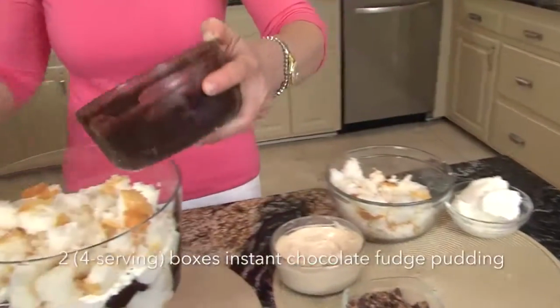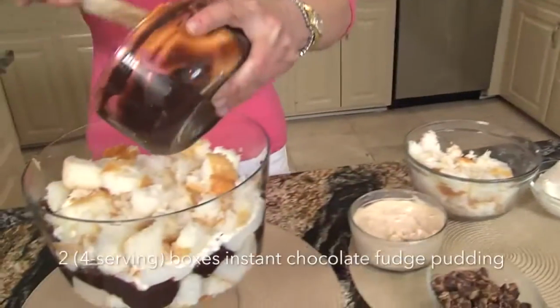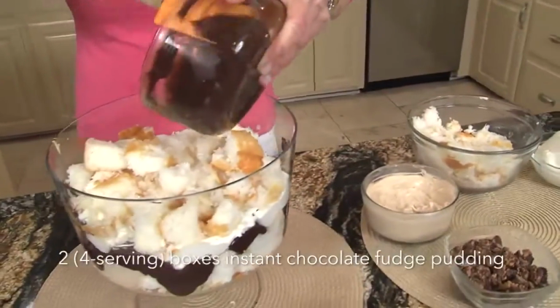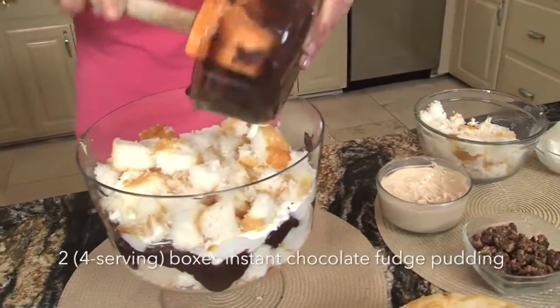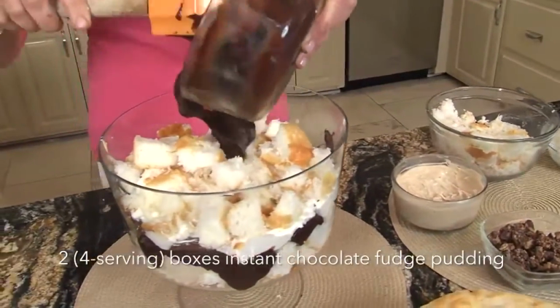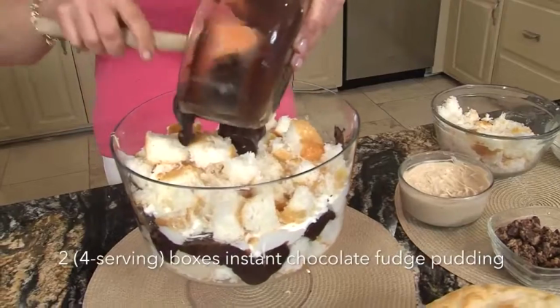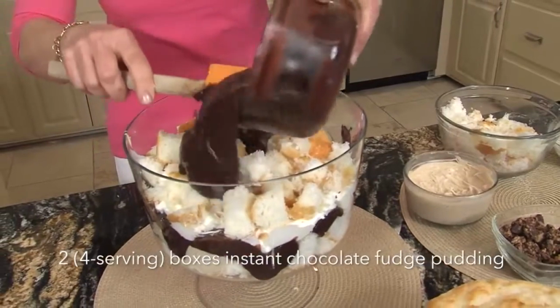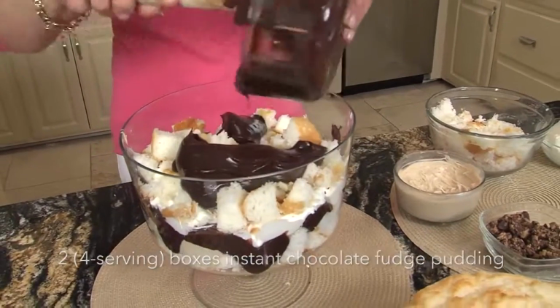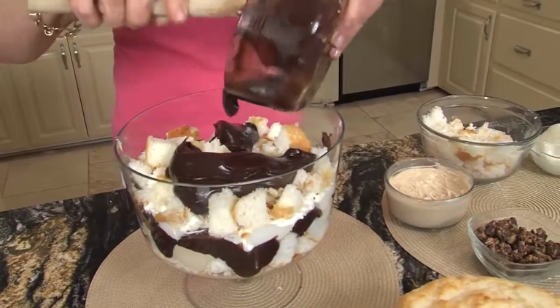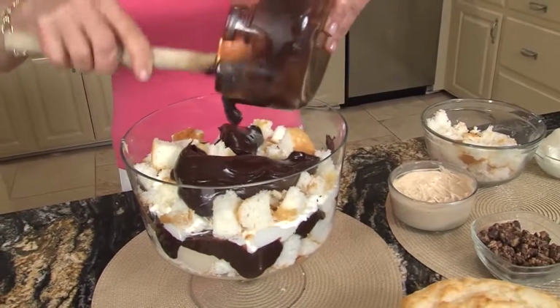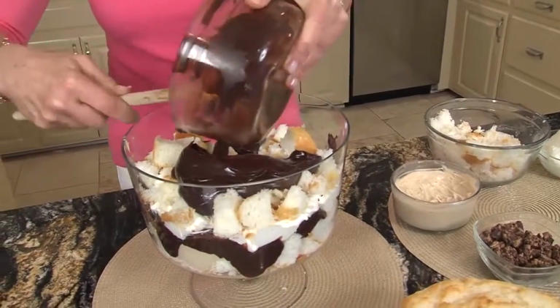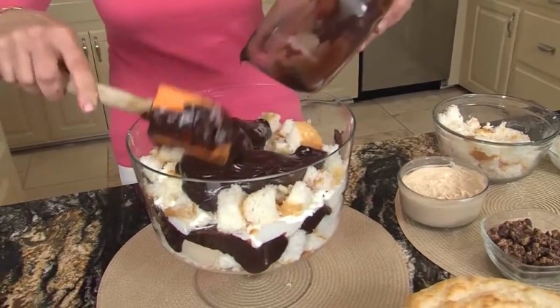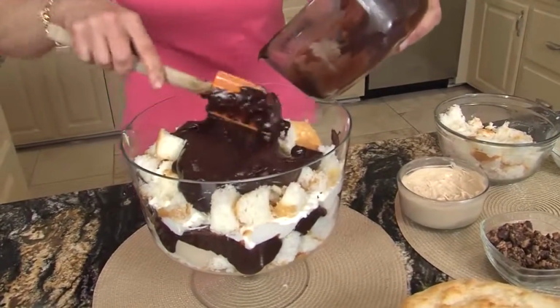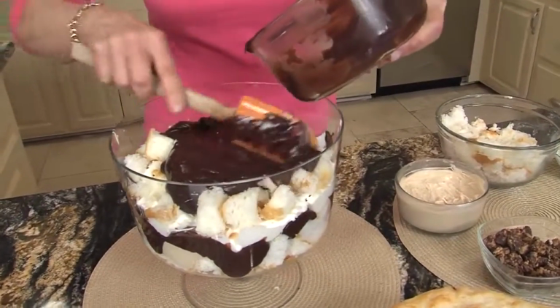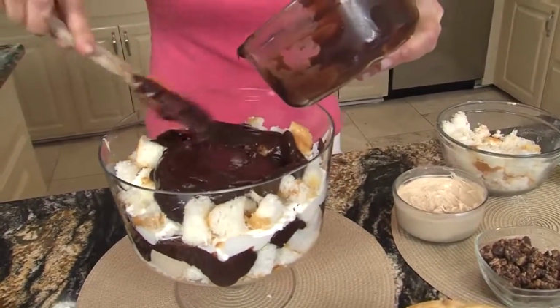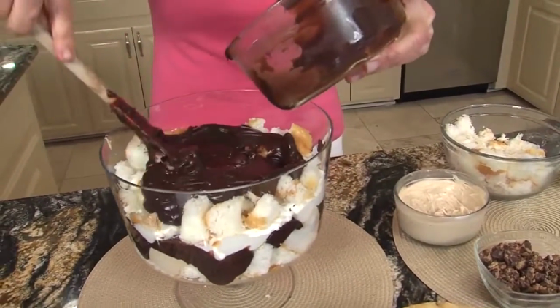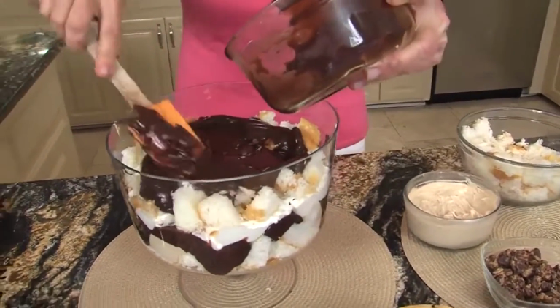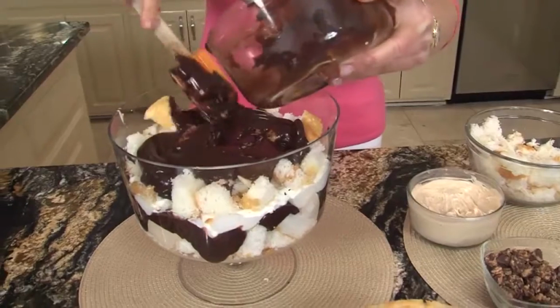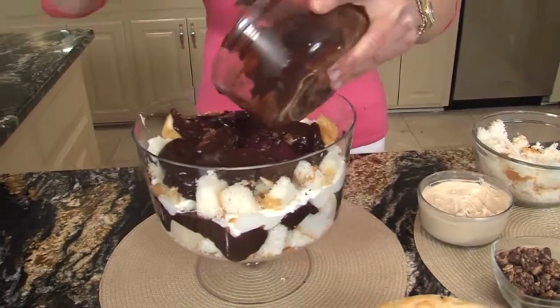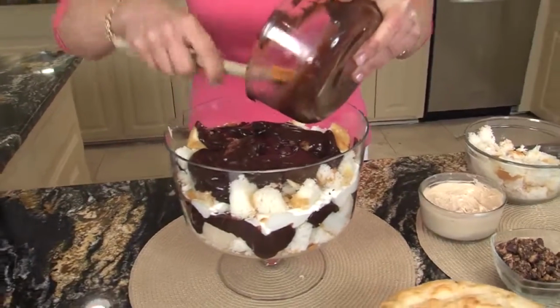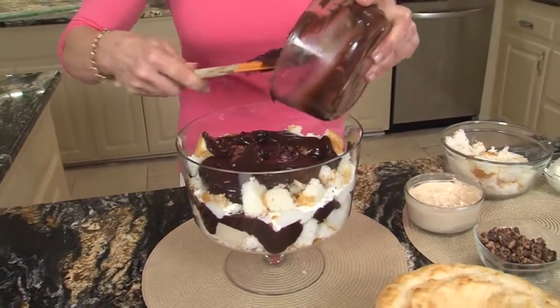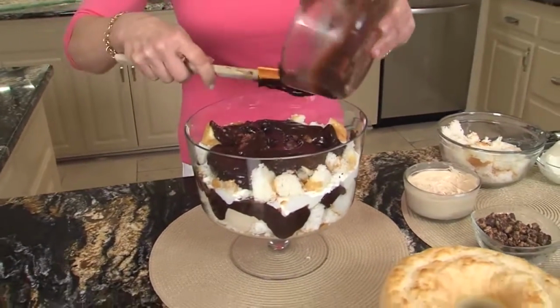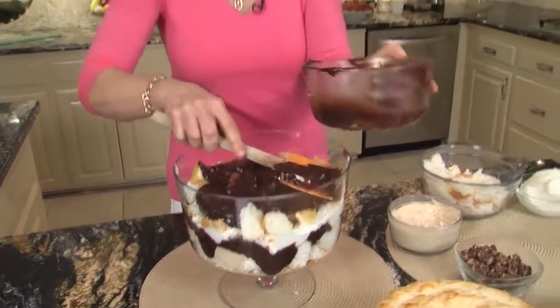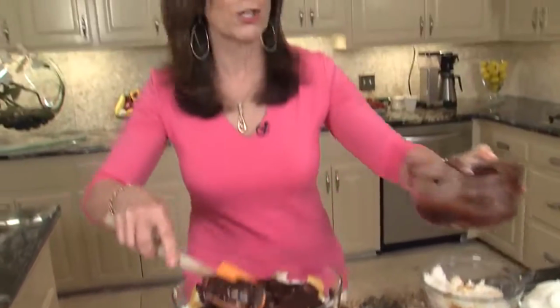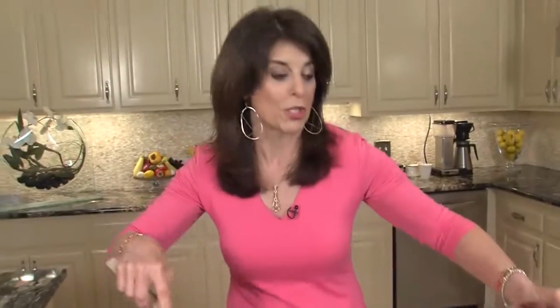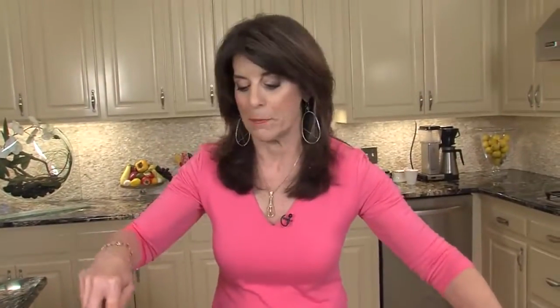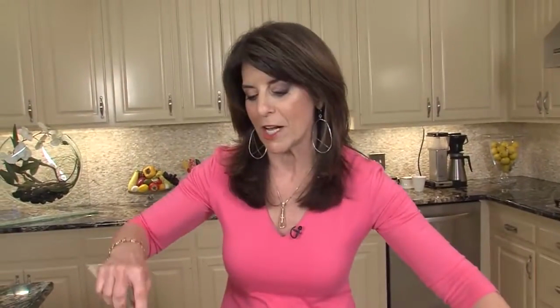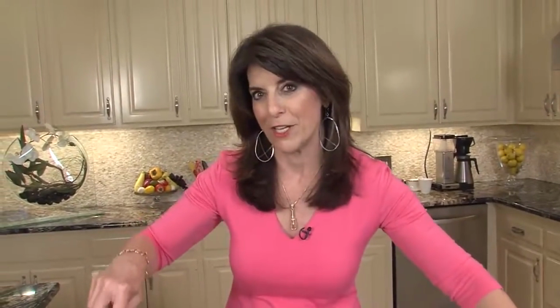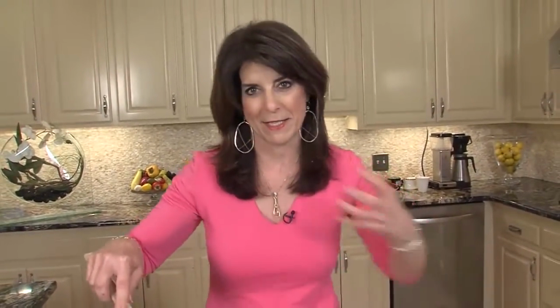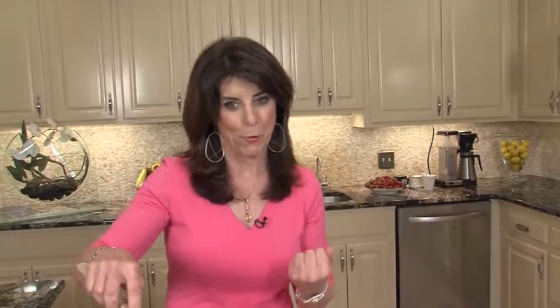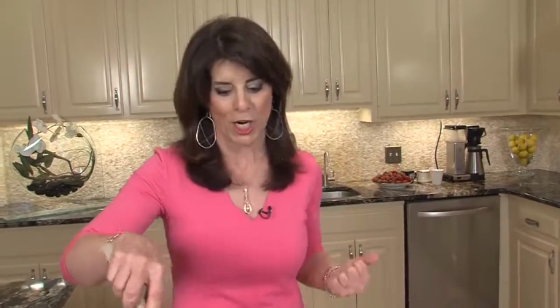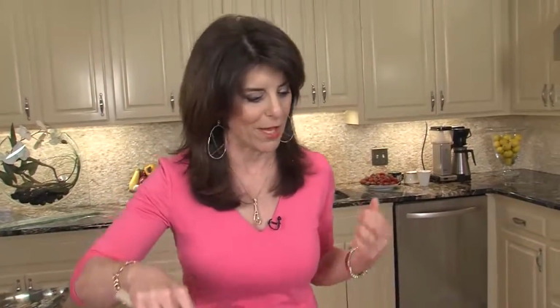So we're gonna do a chocolate layer — and remember we've already done half, so this is the other half of it. Oh yum! And the chocolate fudge pudding — you could use regular chocolate — but the chocolate fudge makes it that rich chocolate flavor.